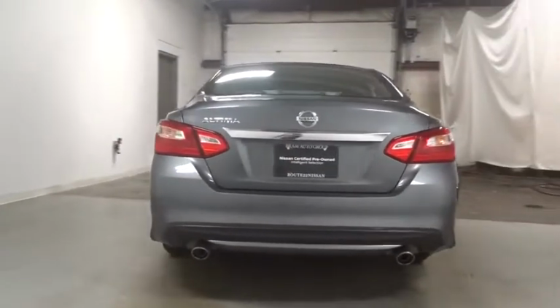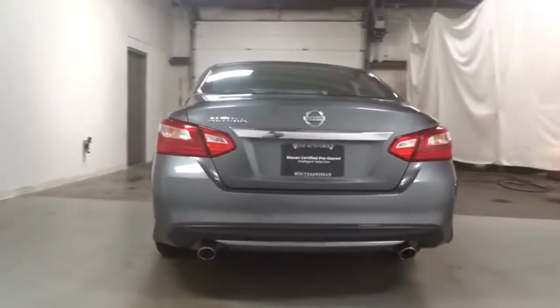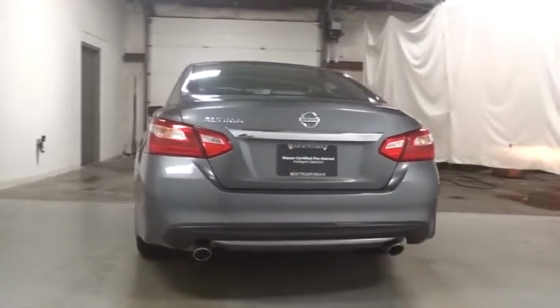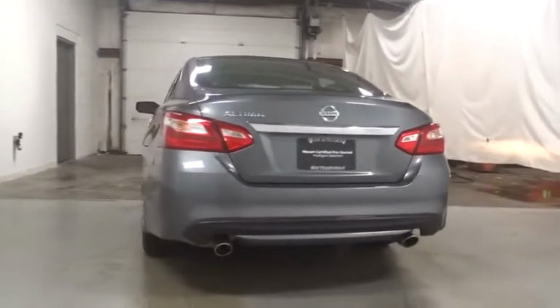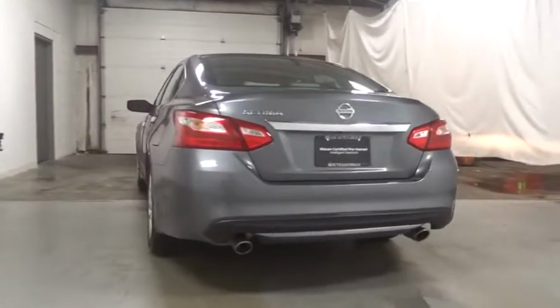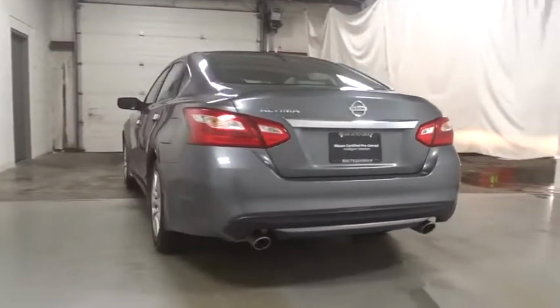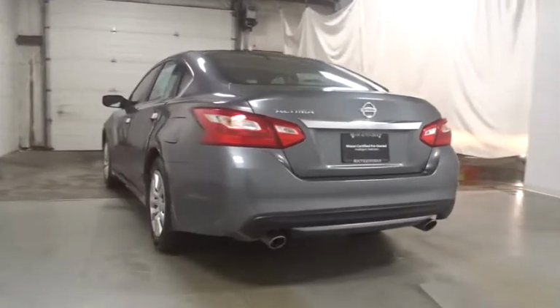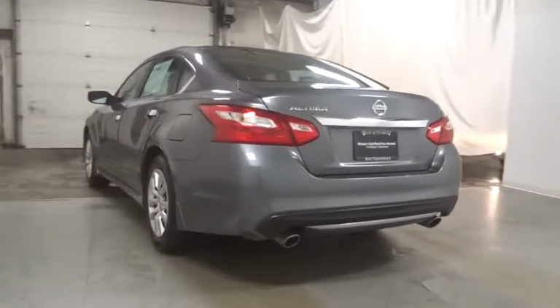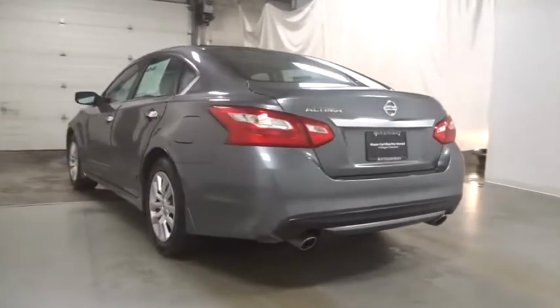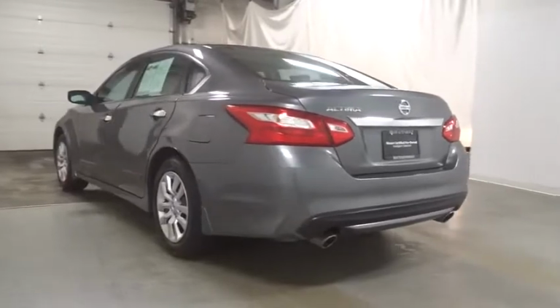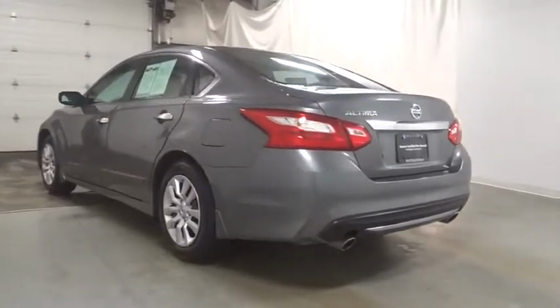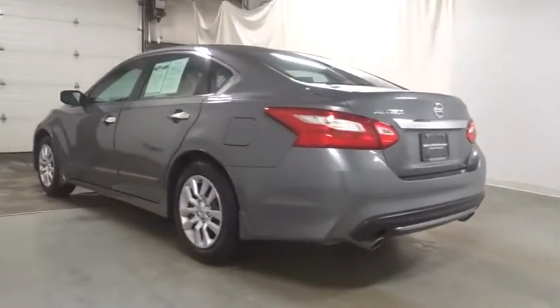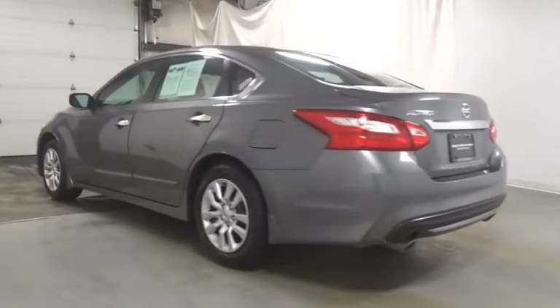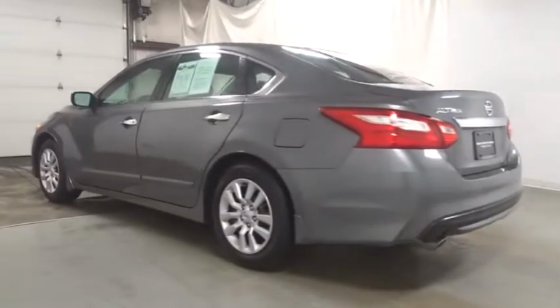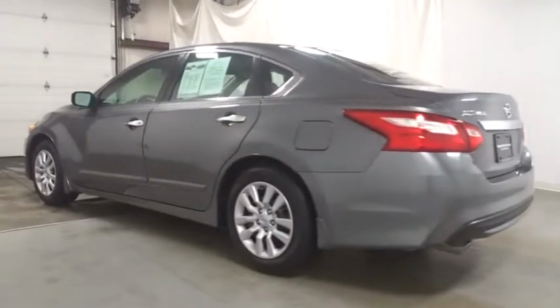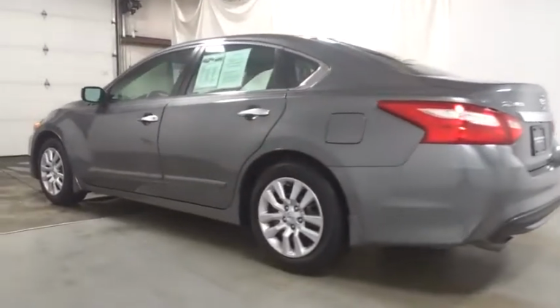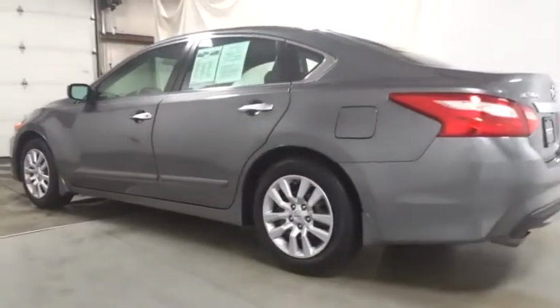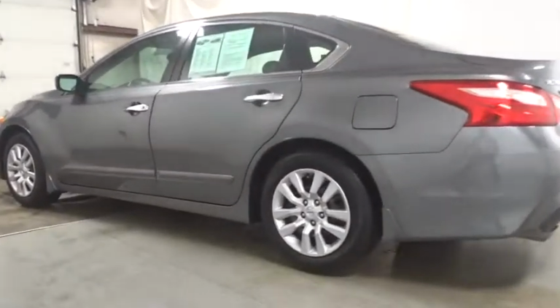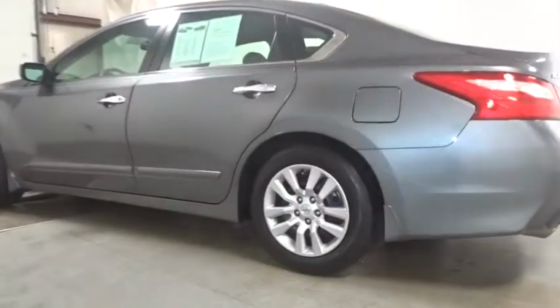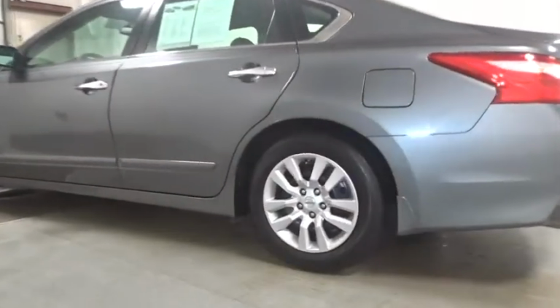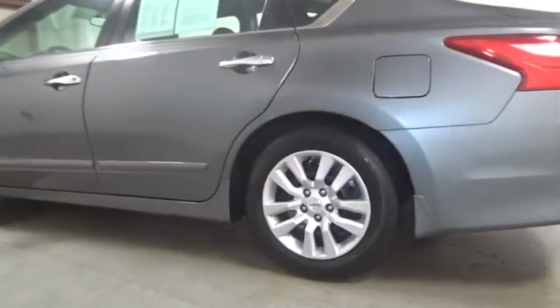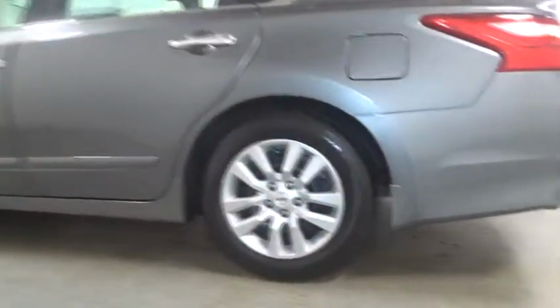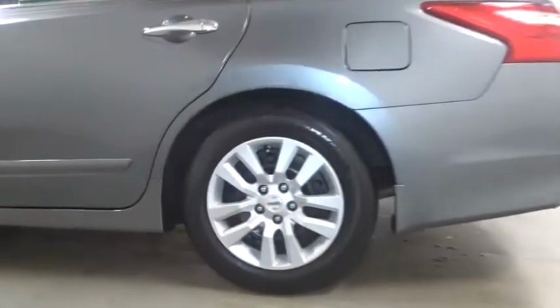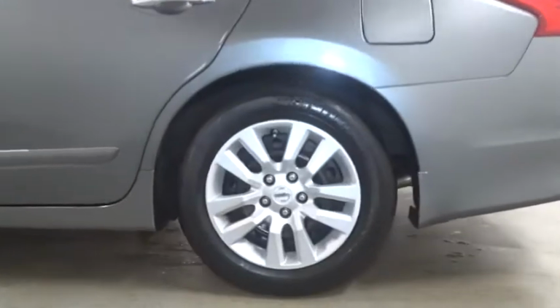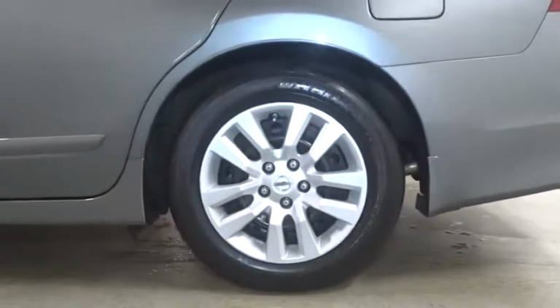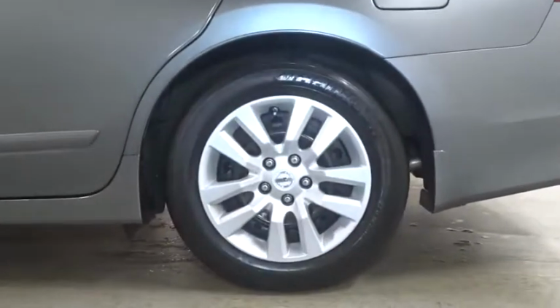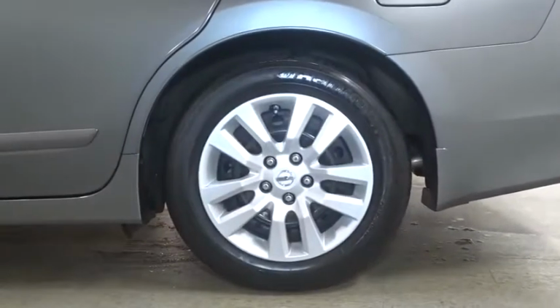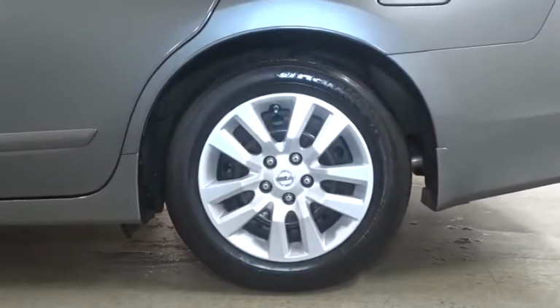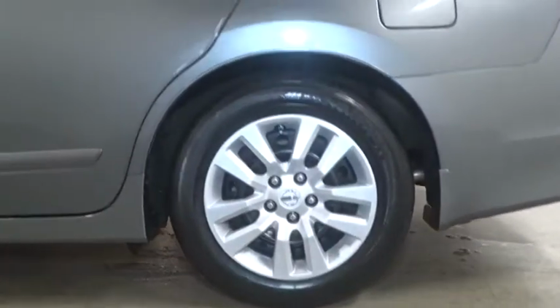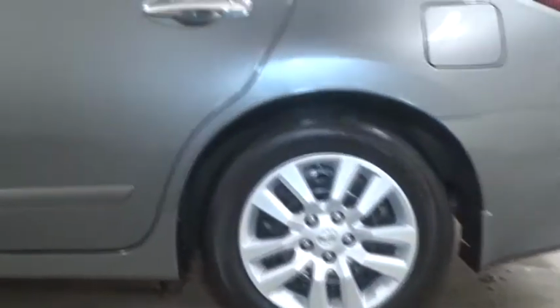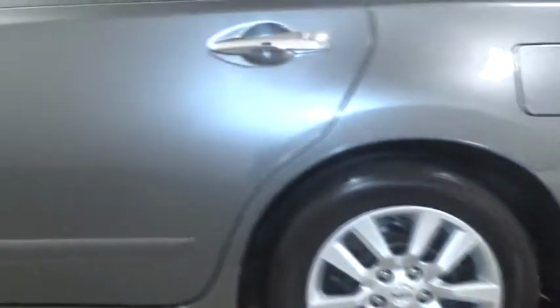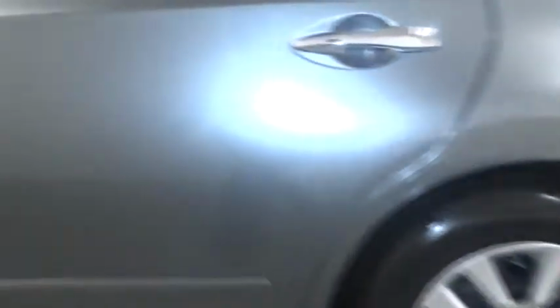Here are some of this vehicle's great options: backup camera, keyless entry, Bluetooth, front wheel drive, electronic stability control, trip computer, day and night rear view mirror, tachometer.